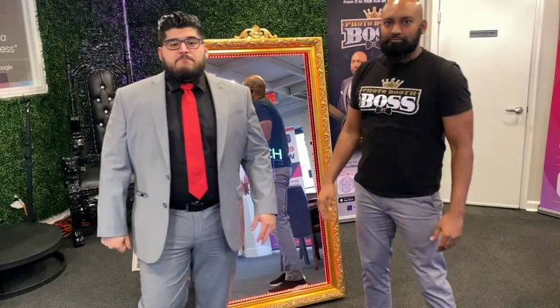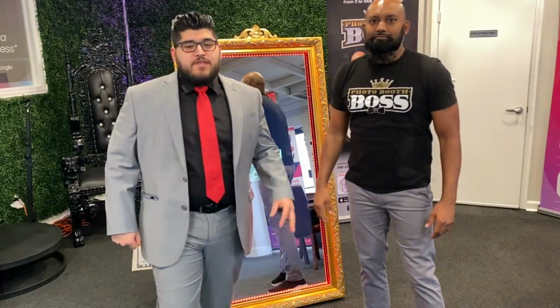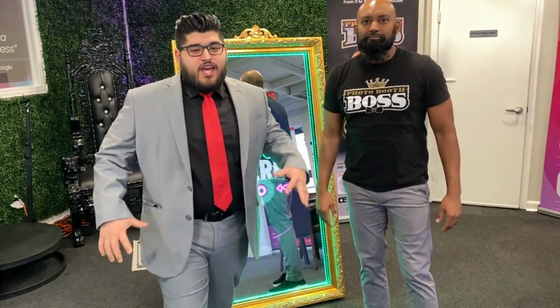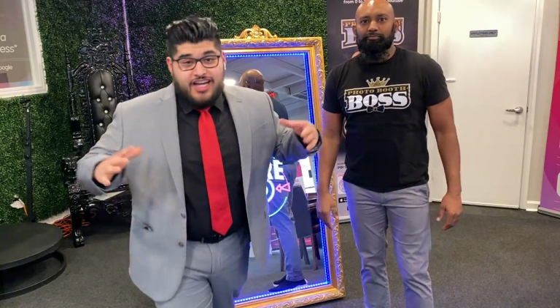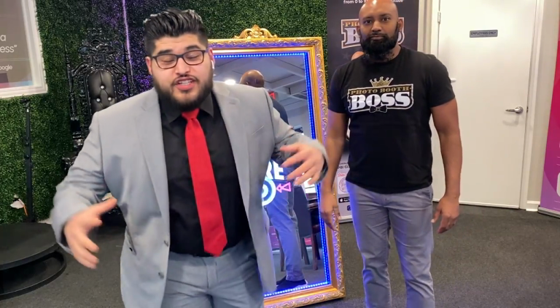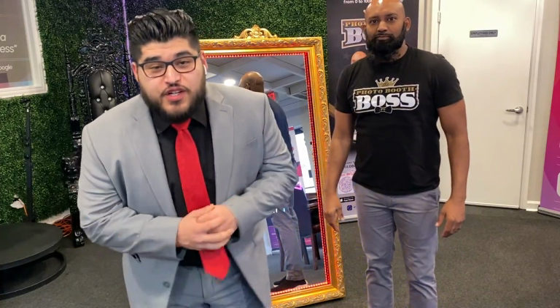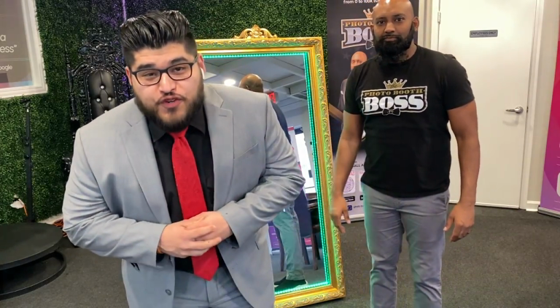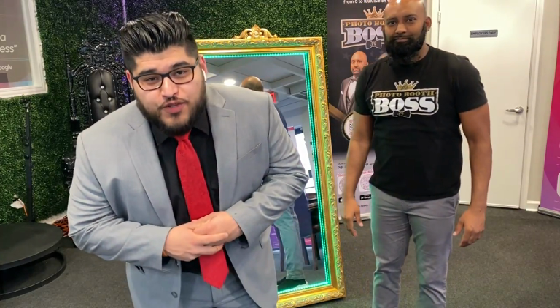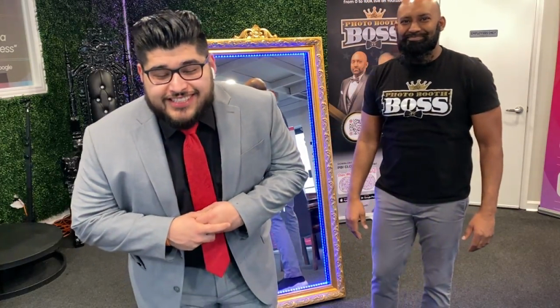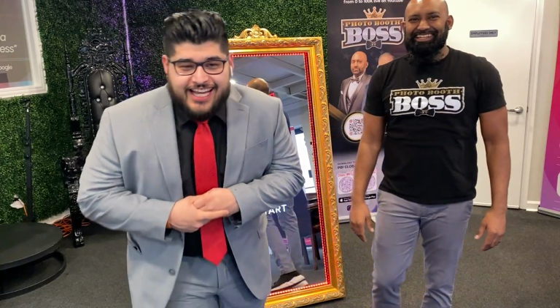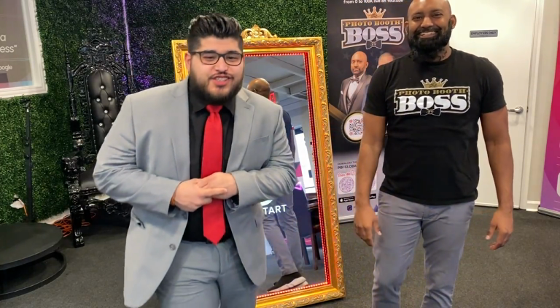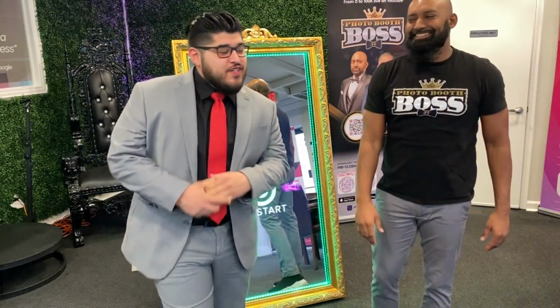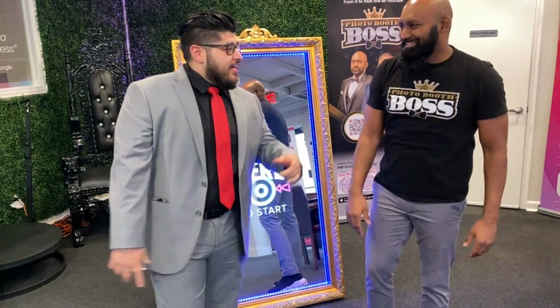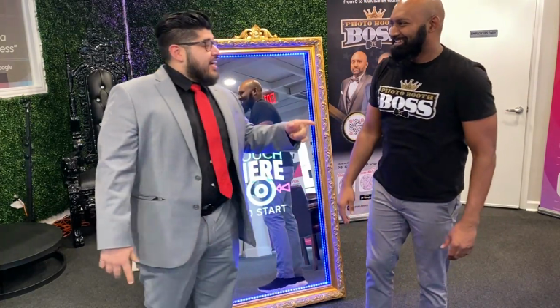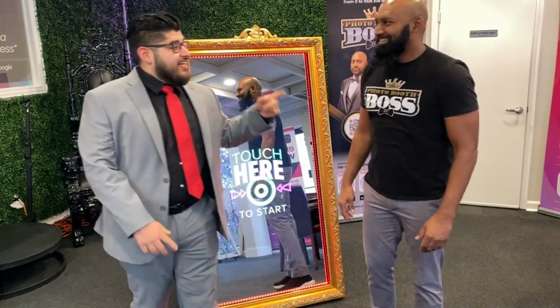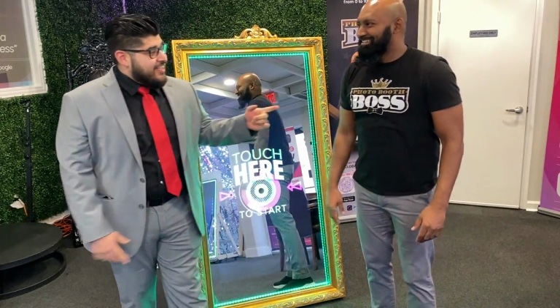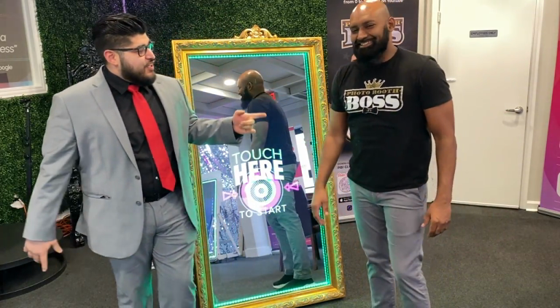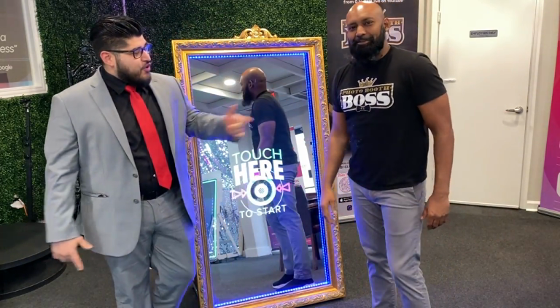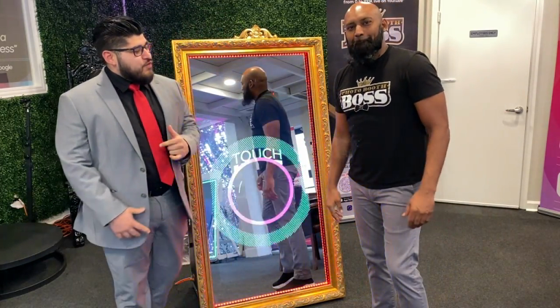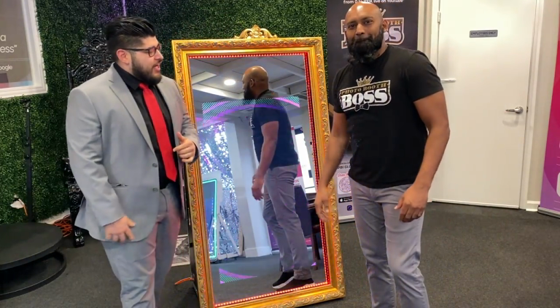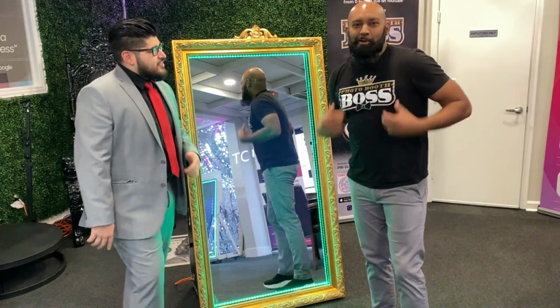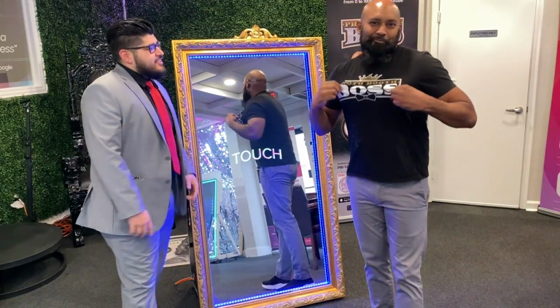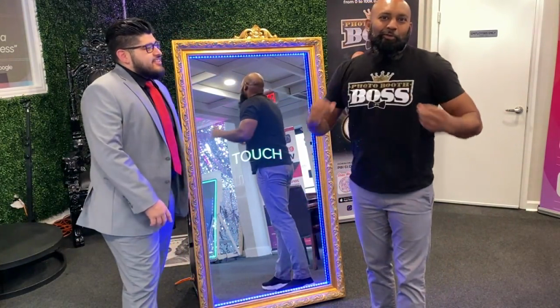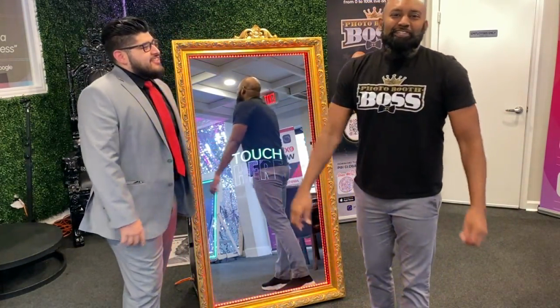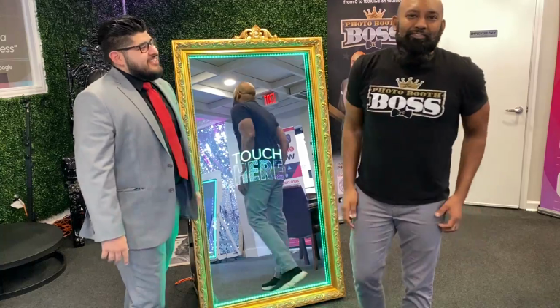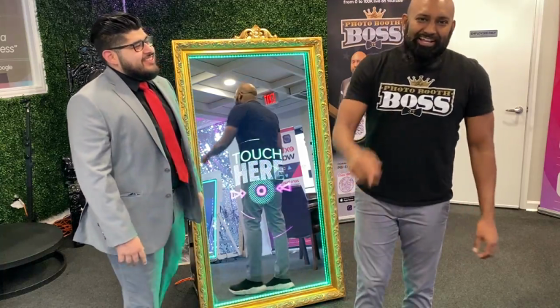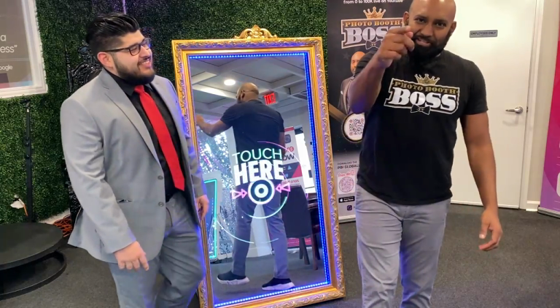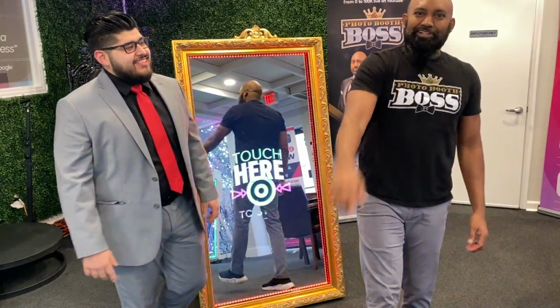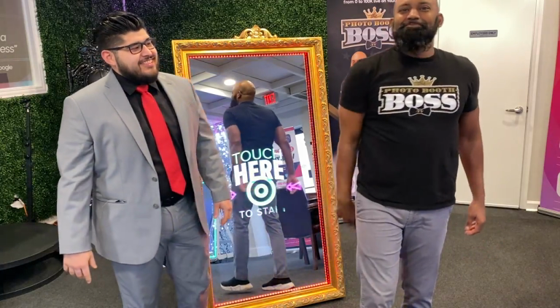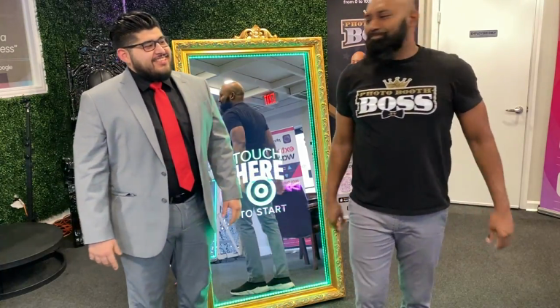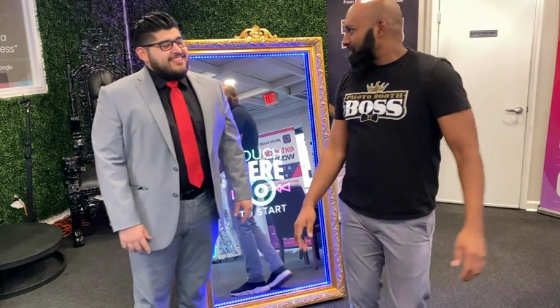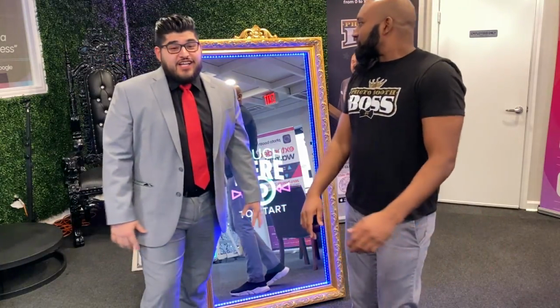Hey you guys, Christian here with Photobooth International and I got Innocent, Photobooth Boss. What's up everybody, how y'all doing? Alright.